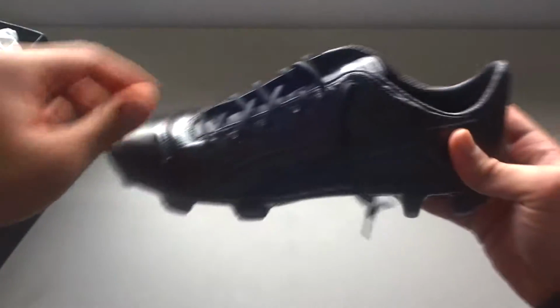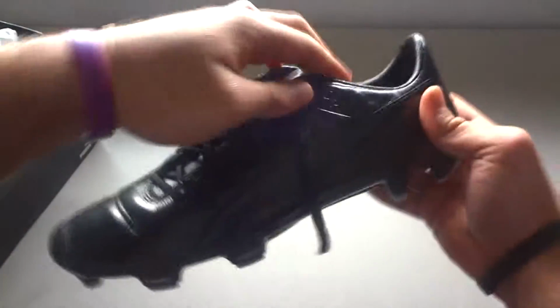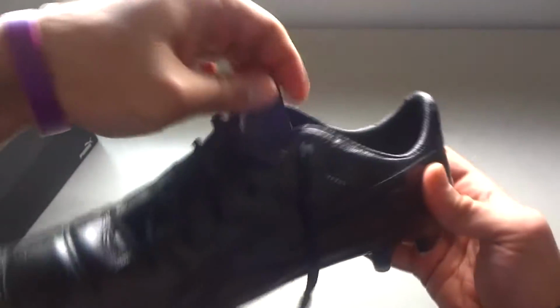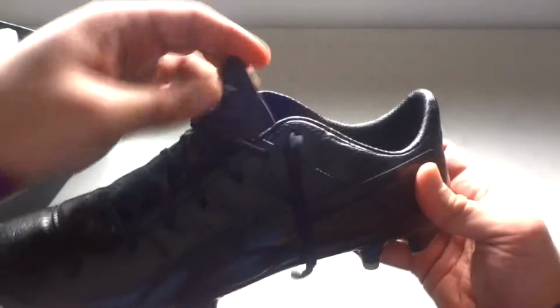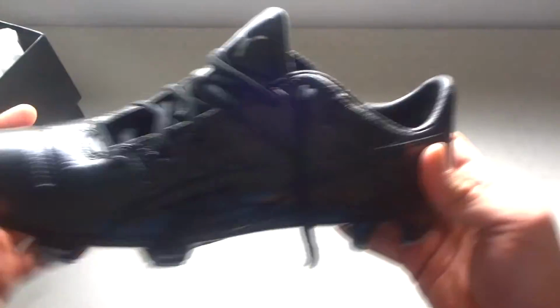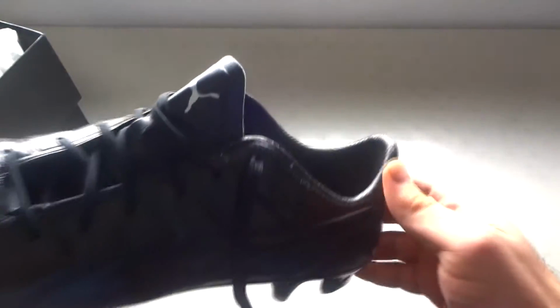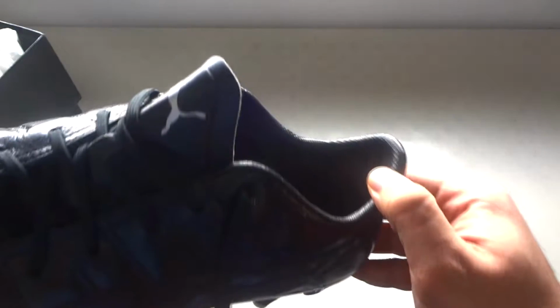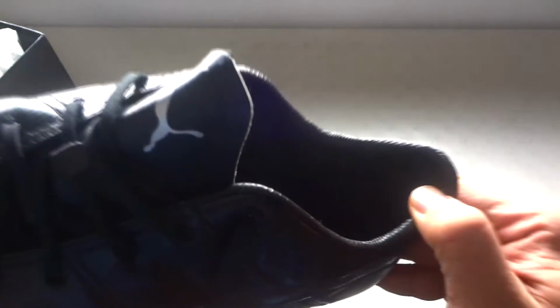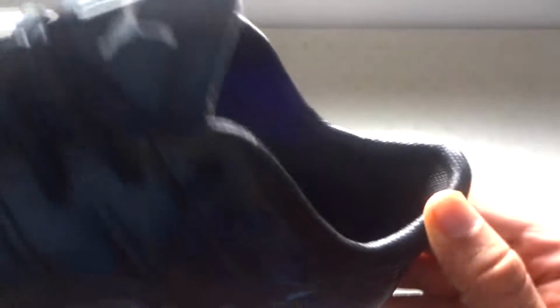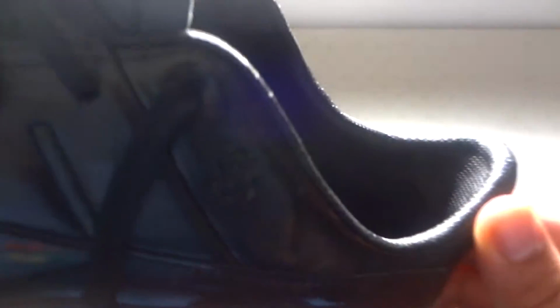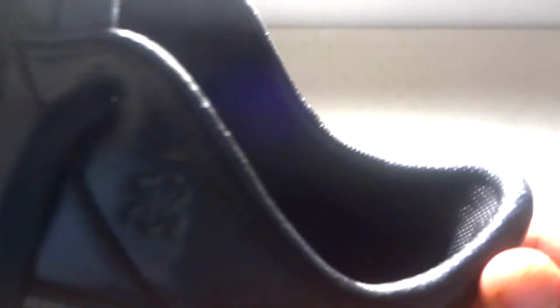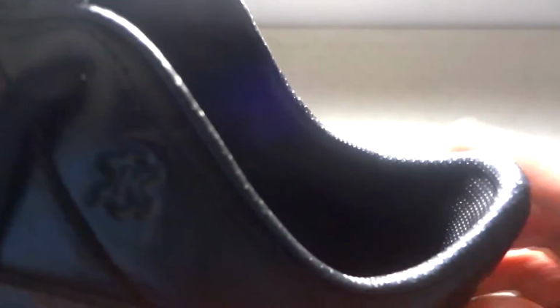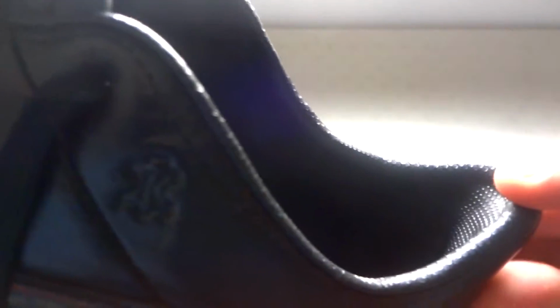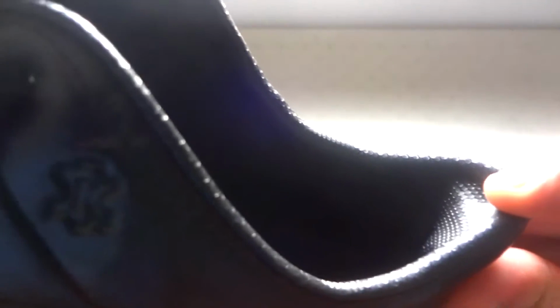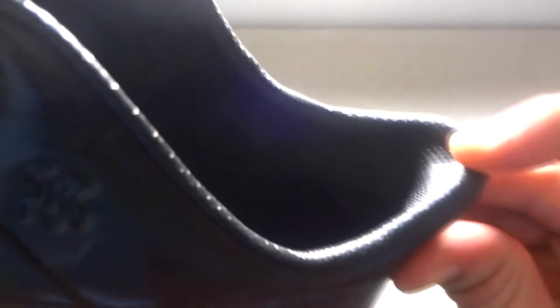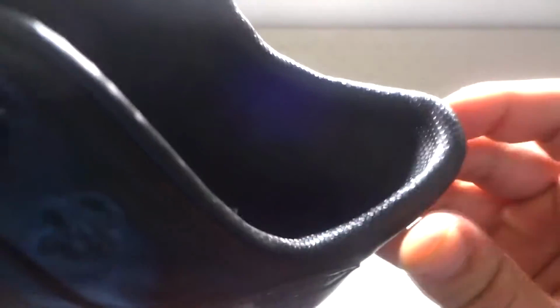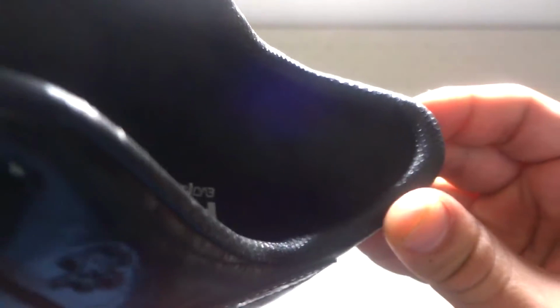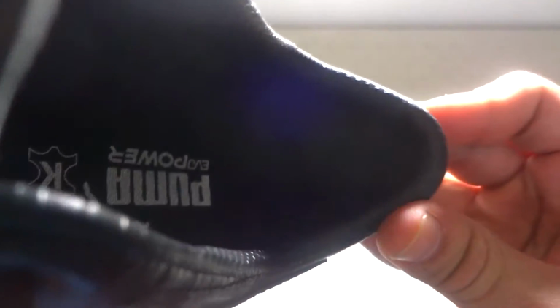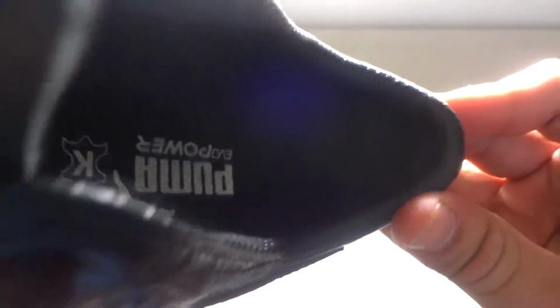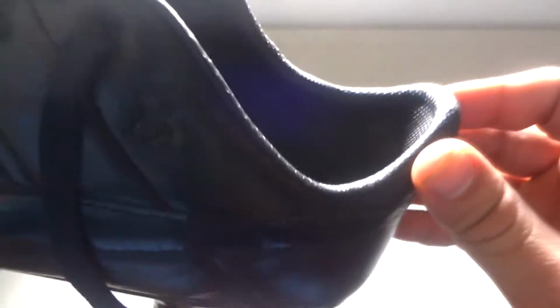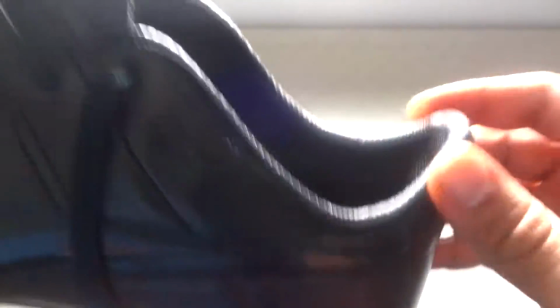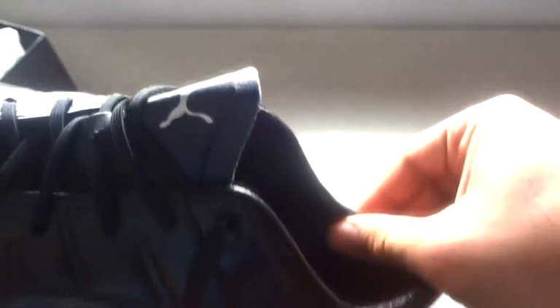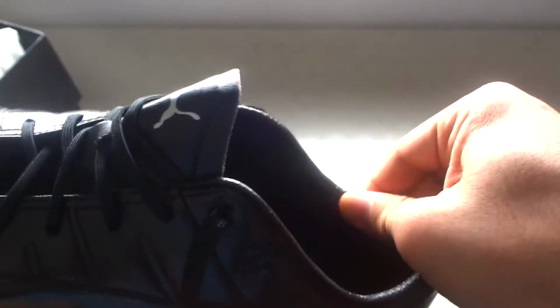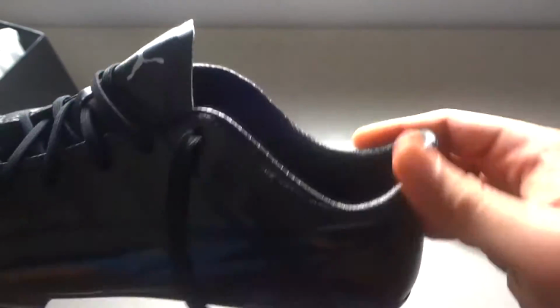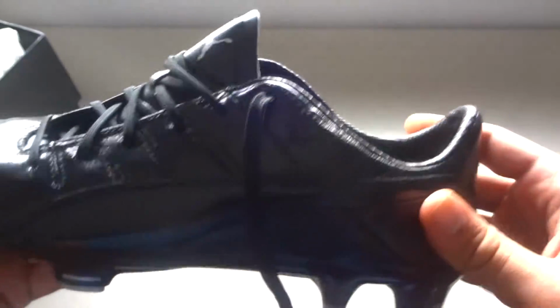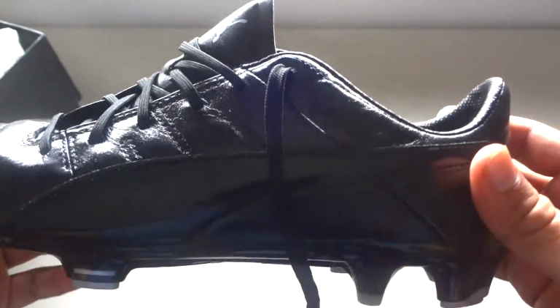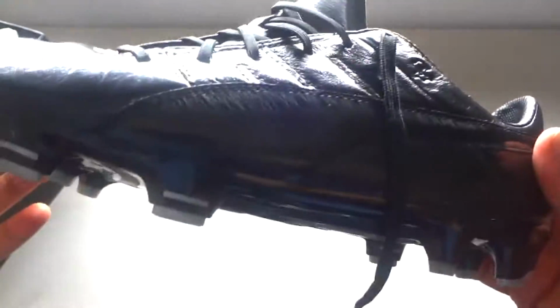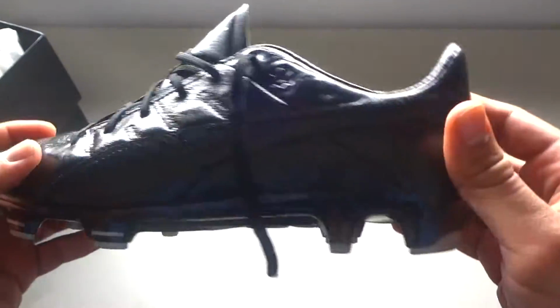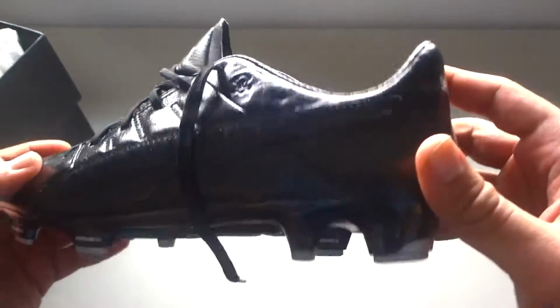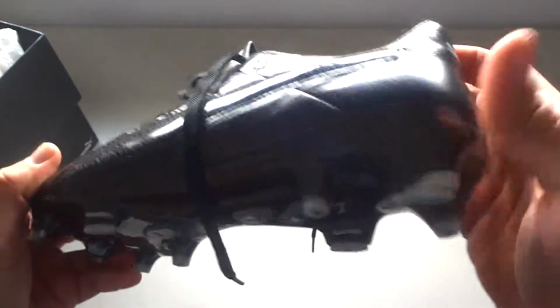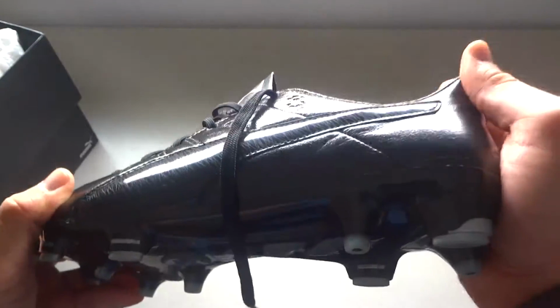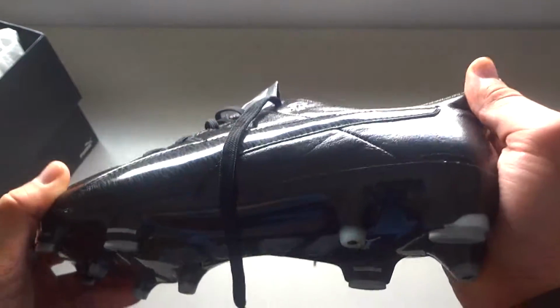Along the heel is actually this like grippy — can you guys see that? It's like super grippy. There's like no heel slippage at all when I did wear these.